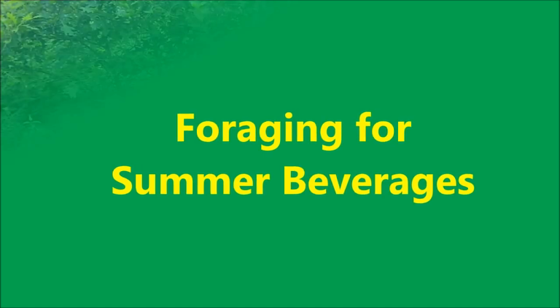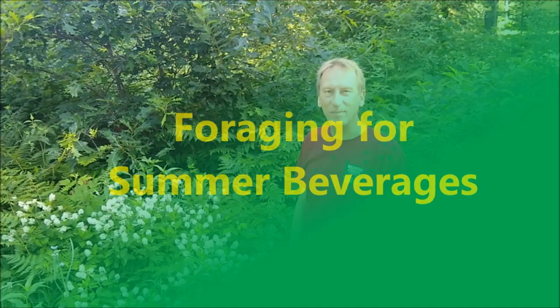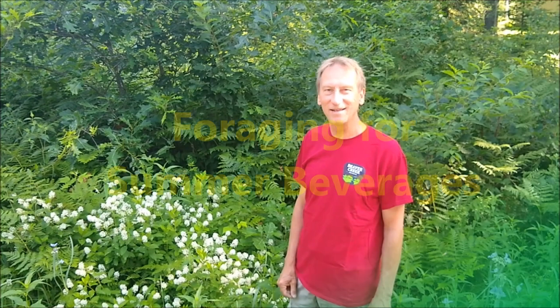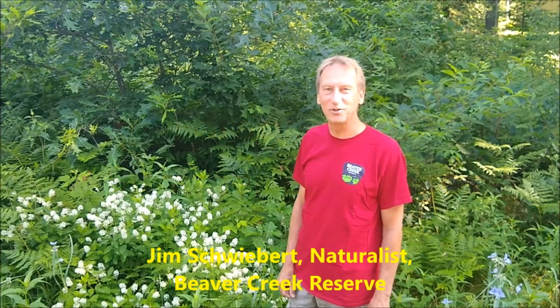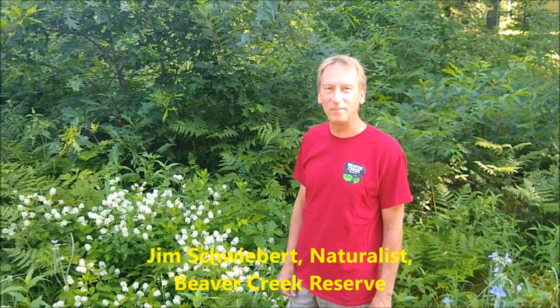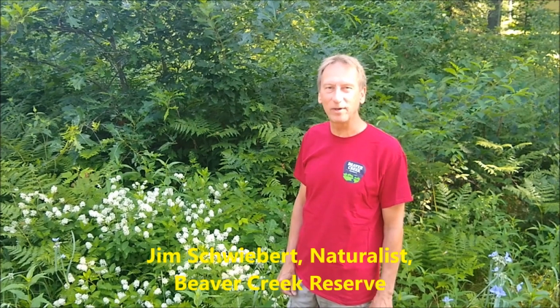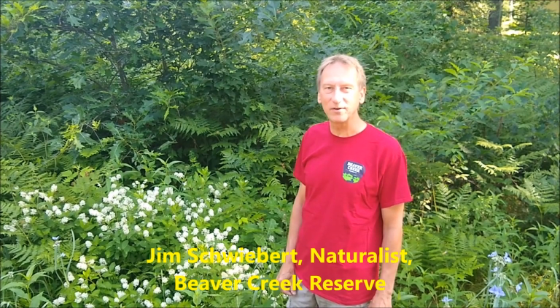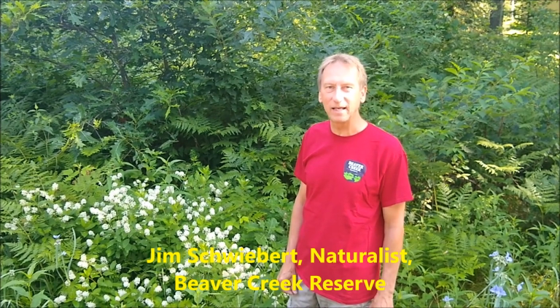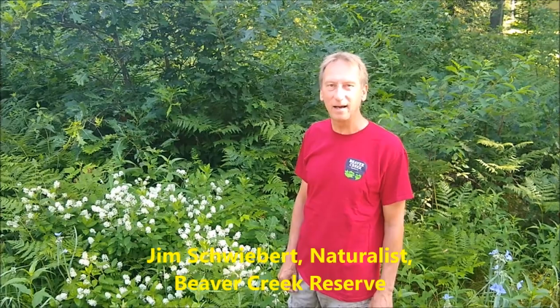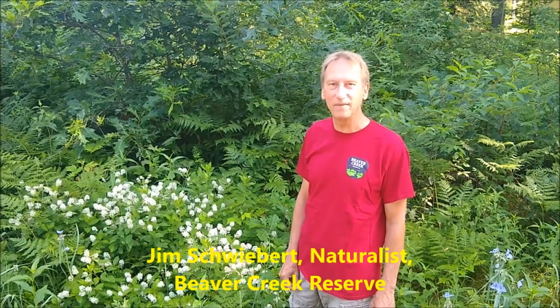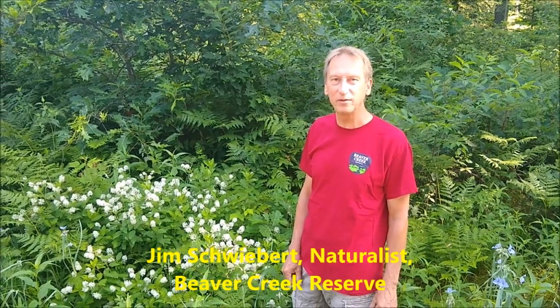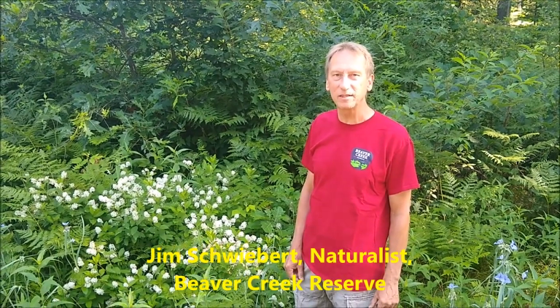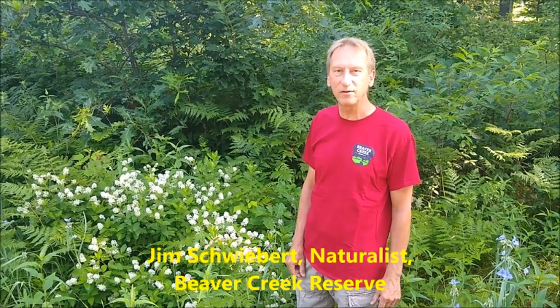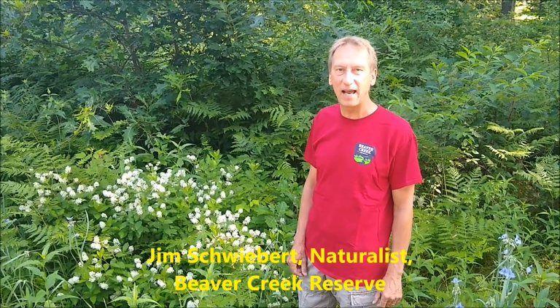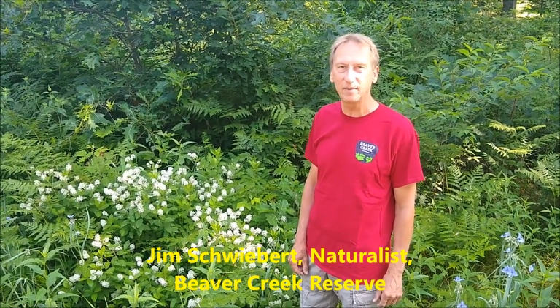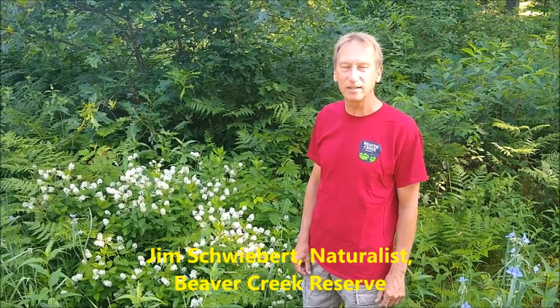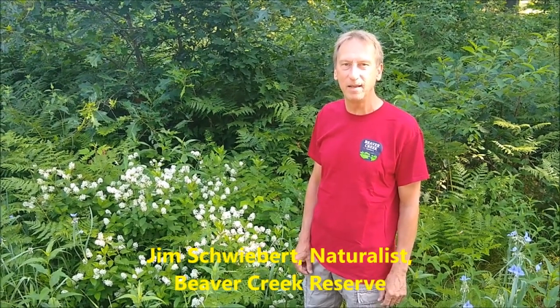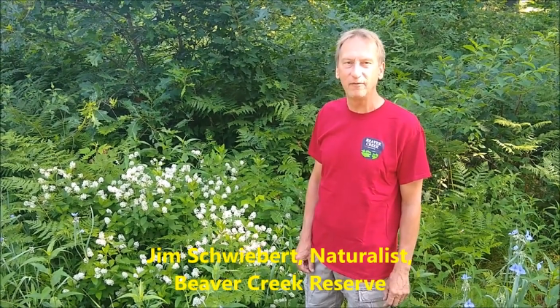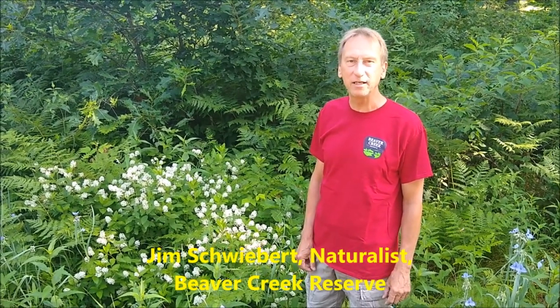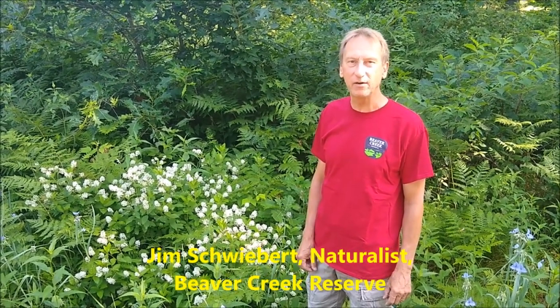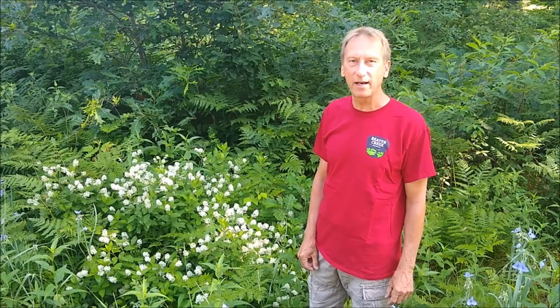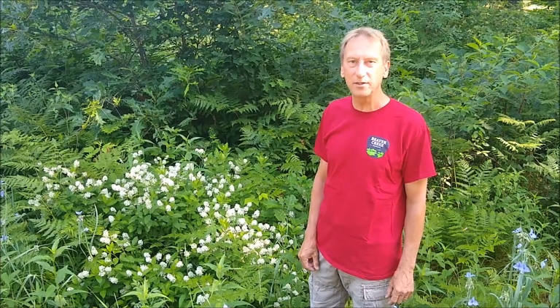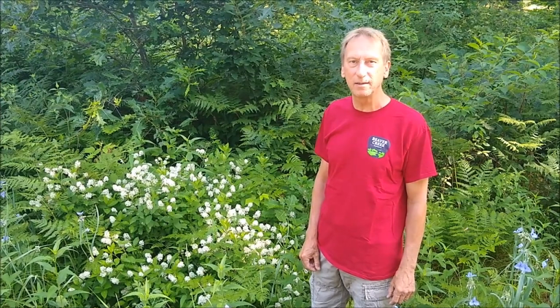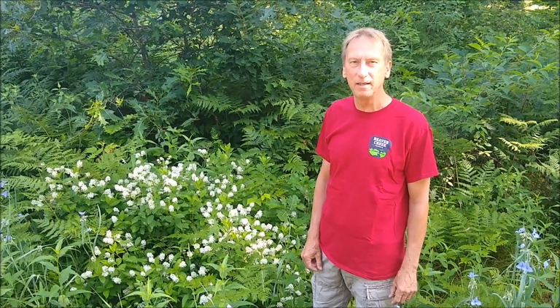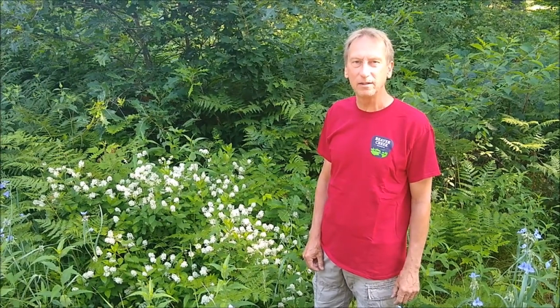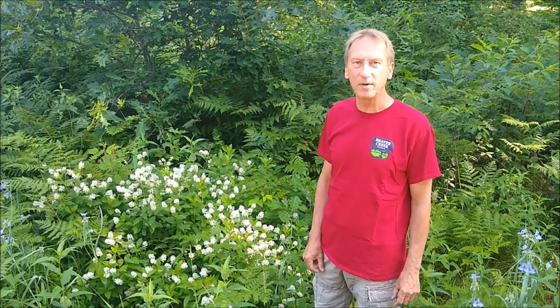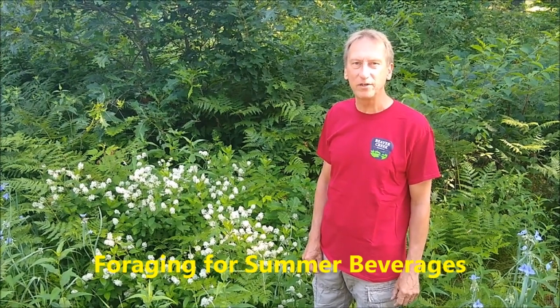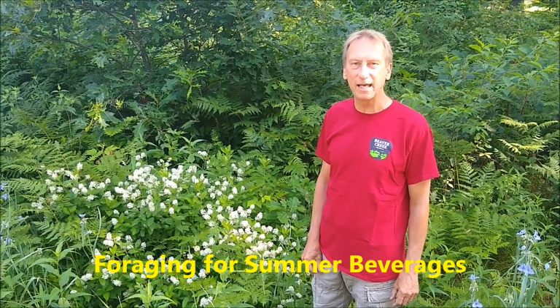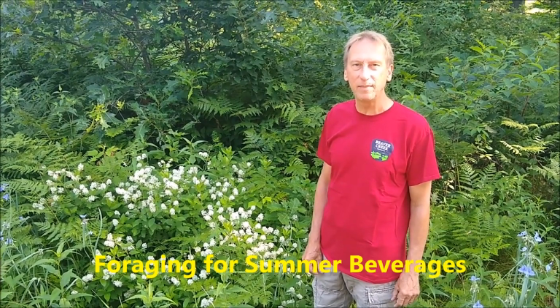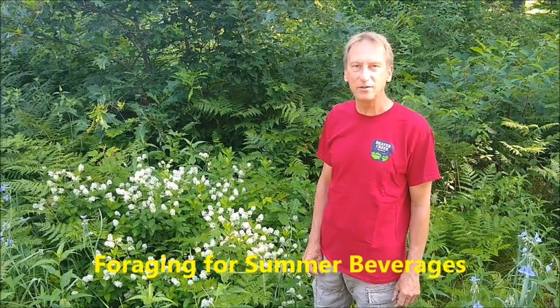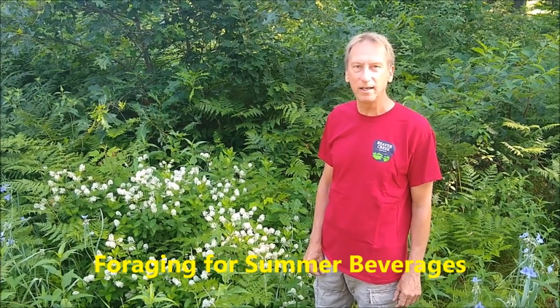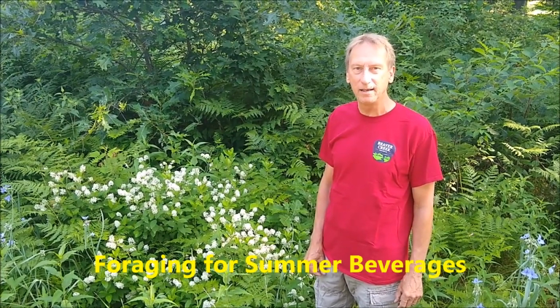Hey everybody, it's Jim from Beaver Creek Reserve again. If you've tuned into some videos in the past, I've been doing some foraging videos. I thought I'd touch on some good summer beverages that you can make and enjoy.